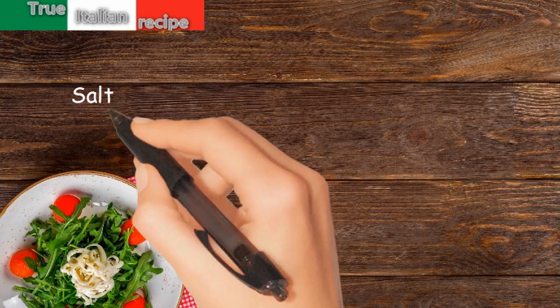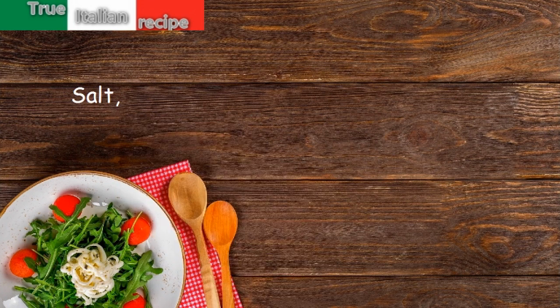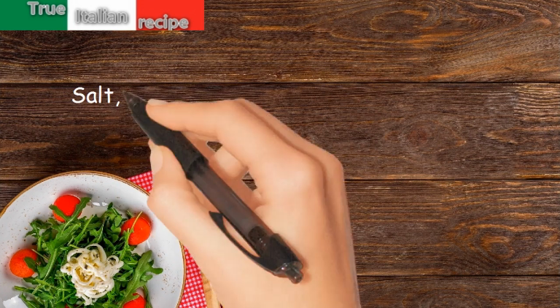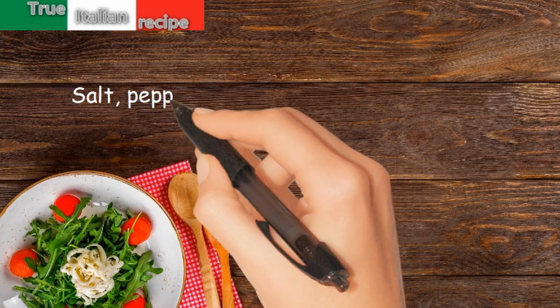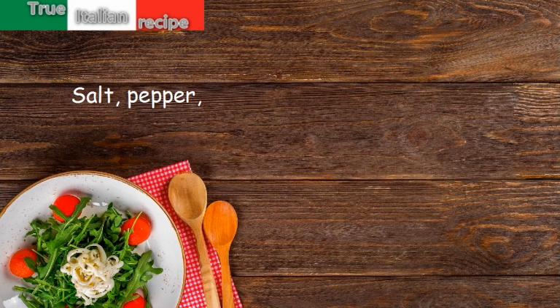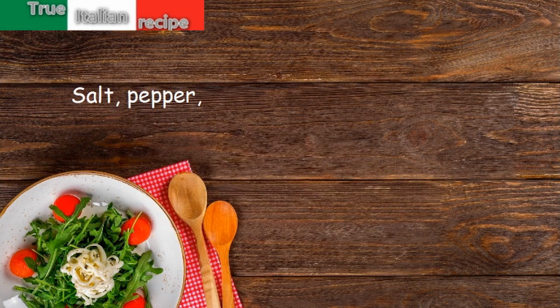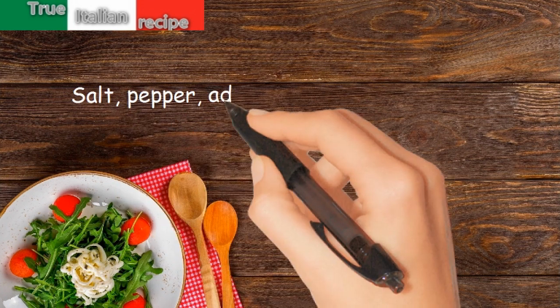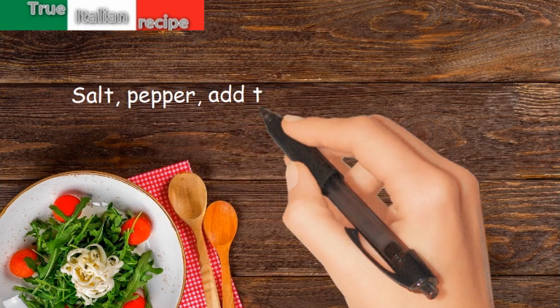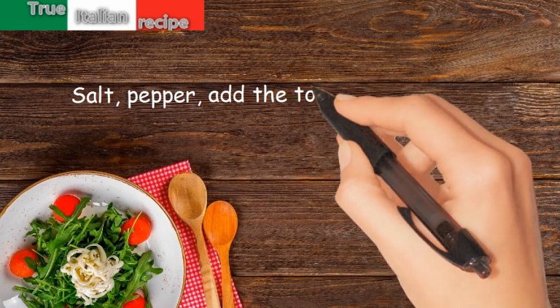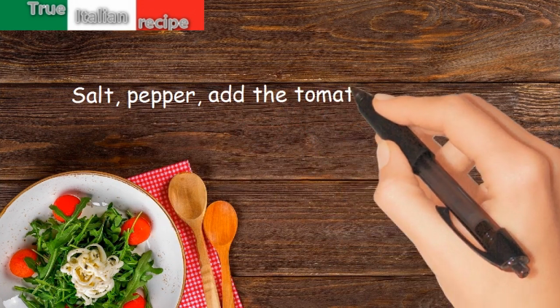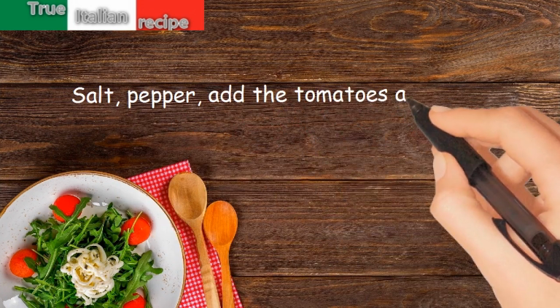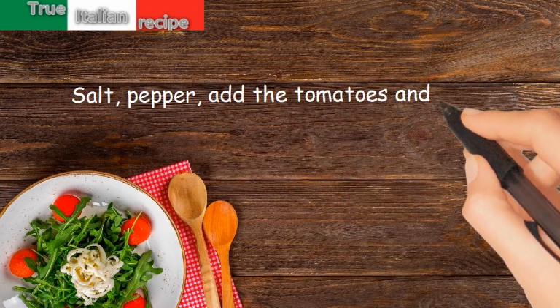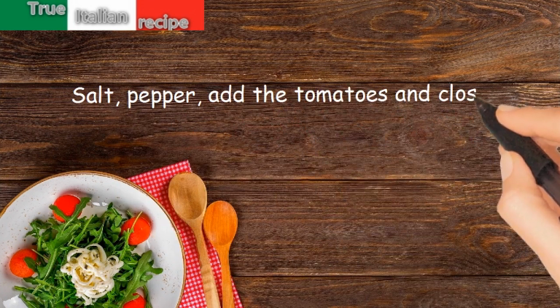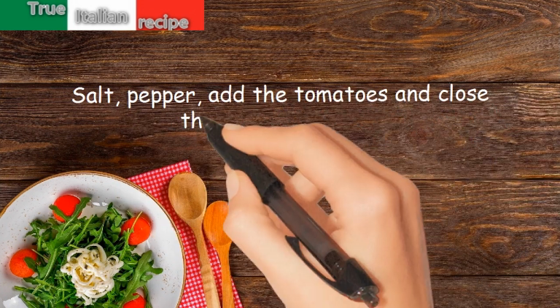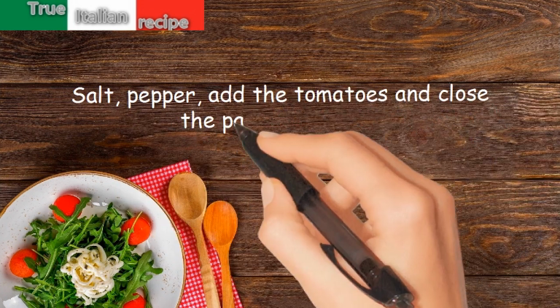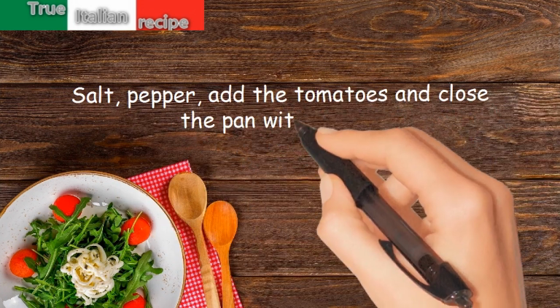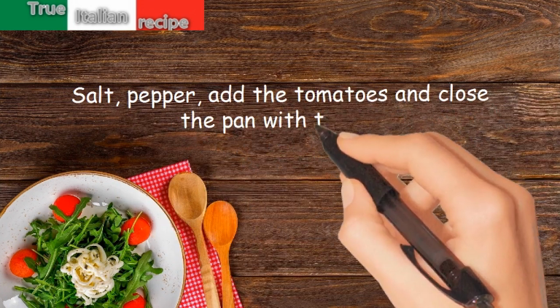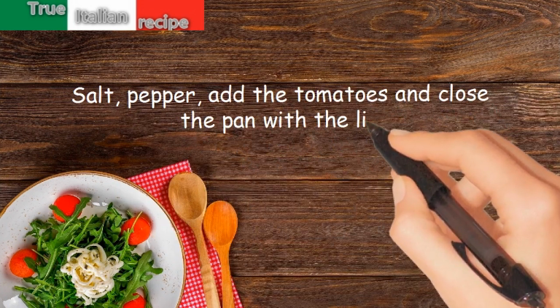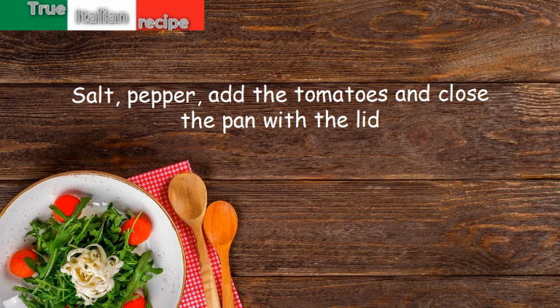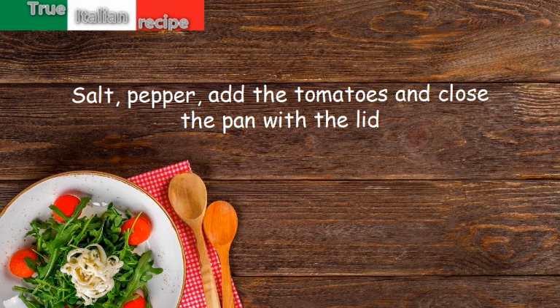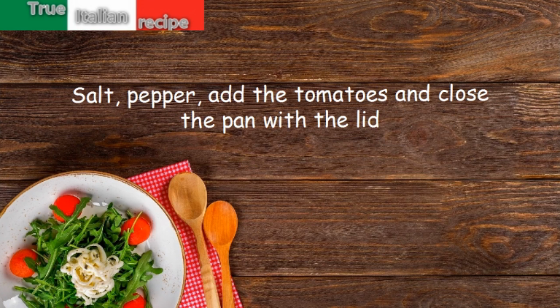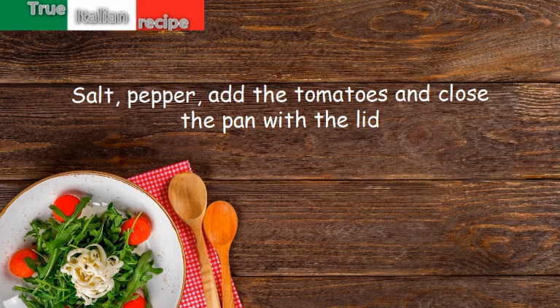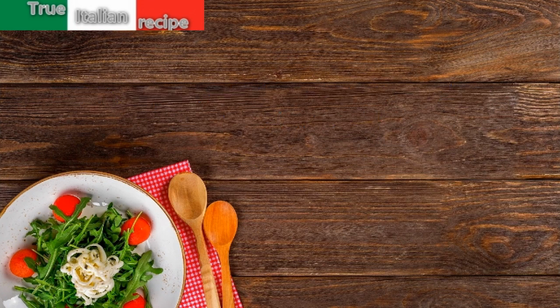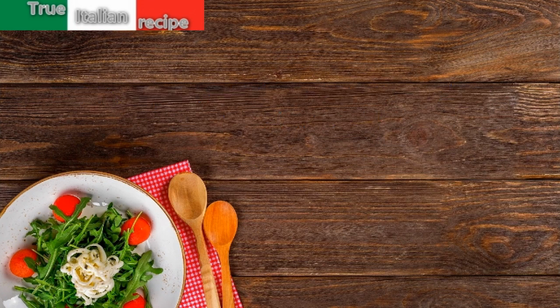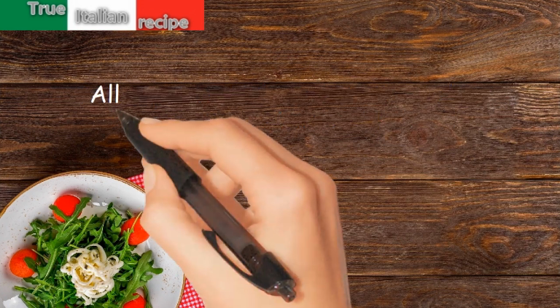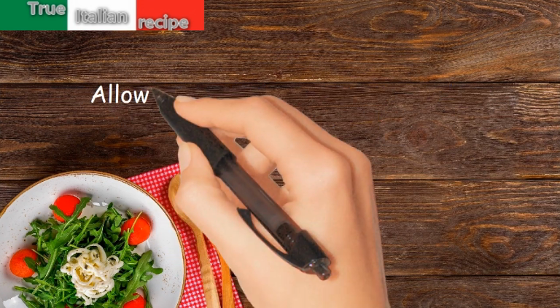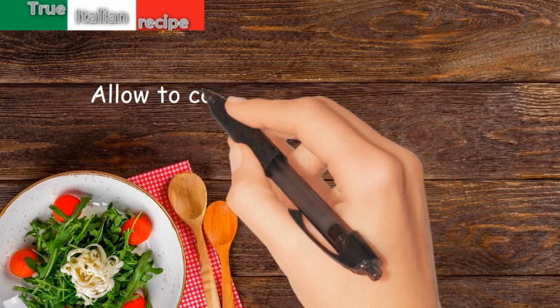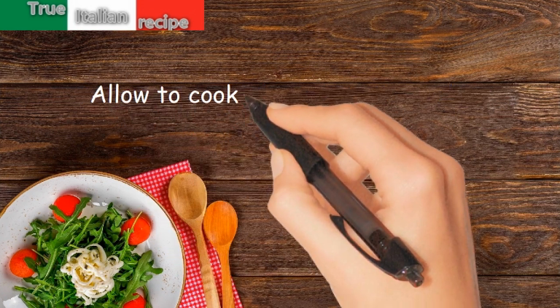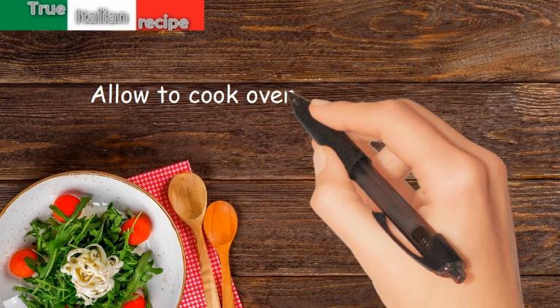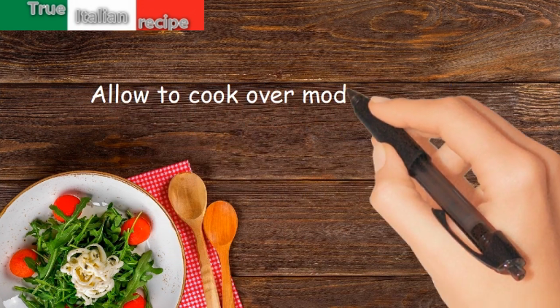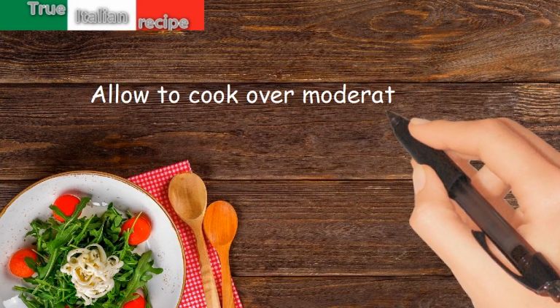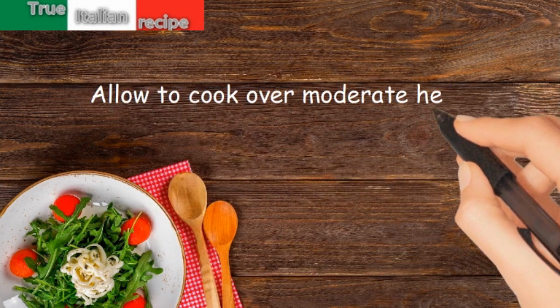Salt. Pepper. Add the tomatoes and close the pan with the lid. Allow to cook over moderate heat.